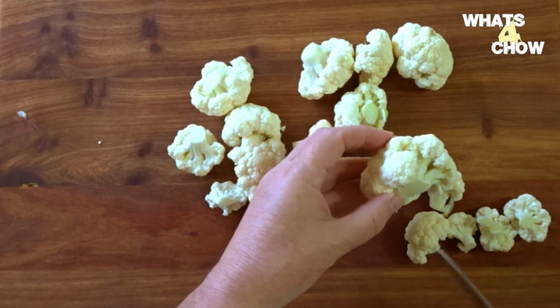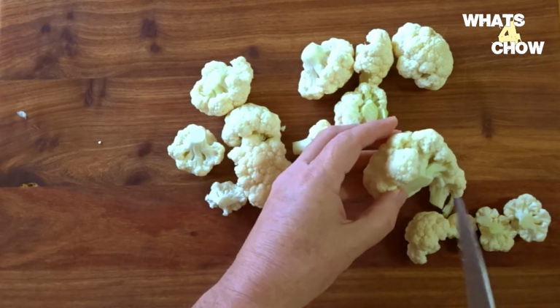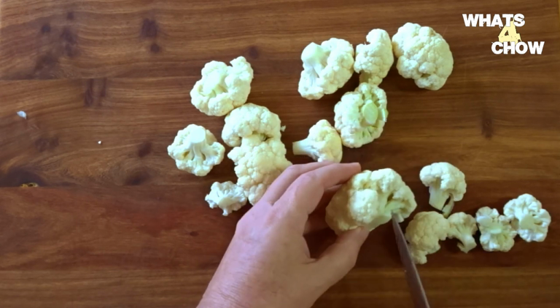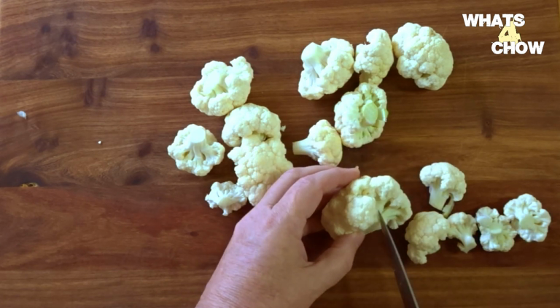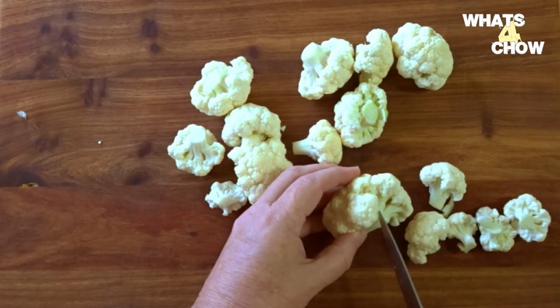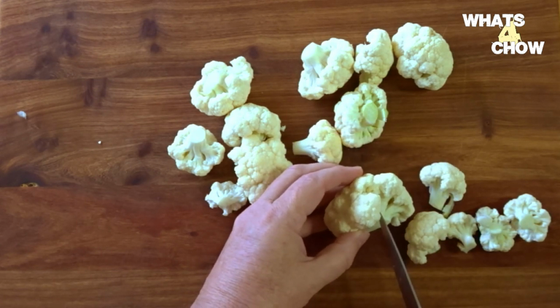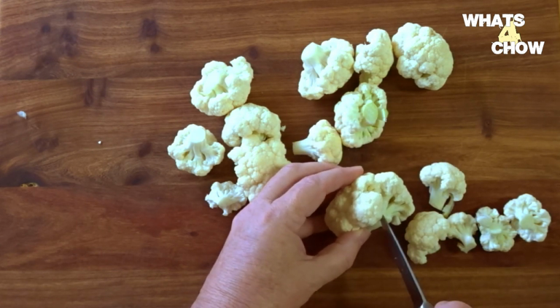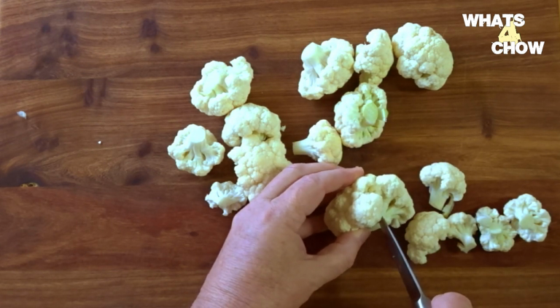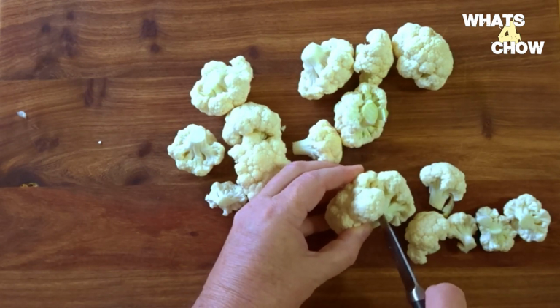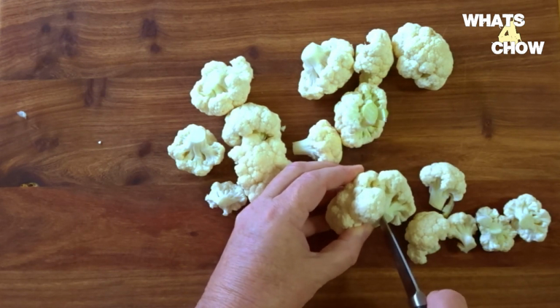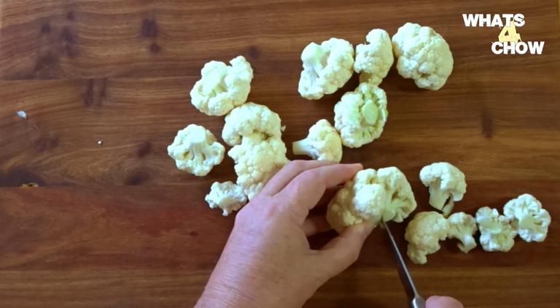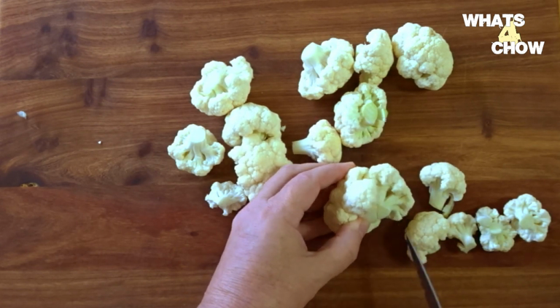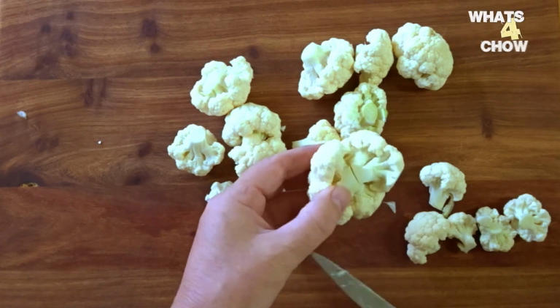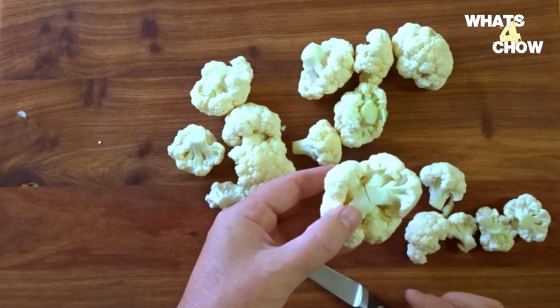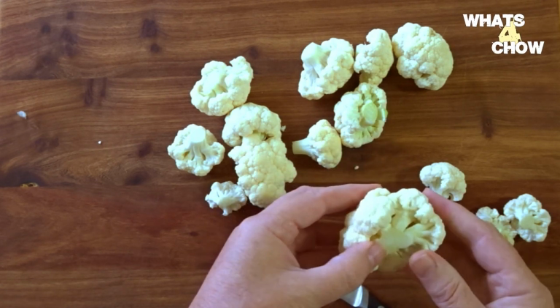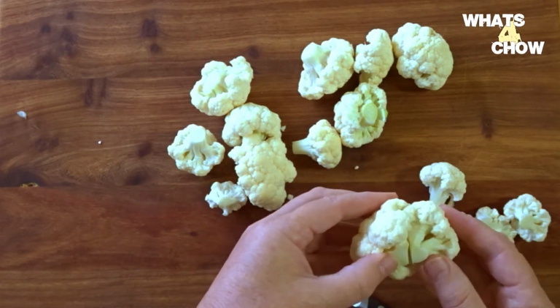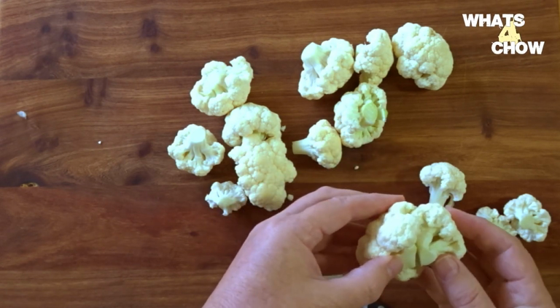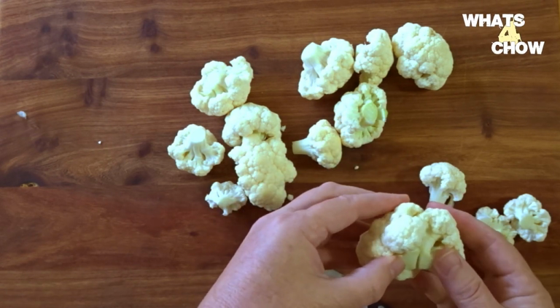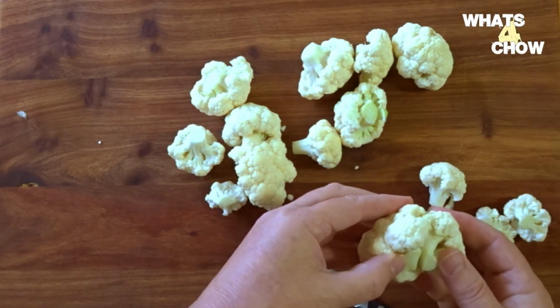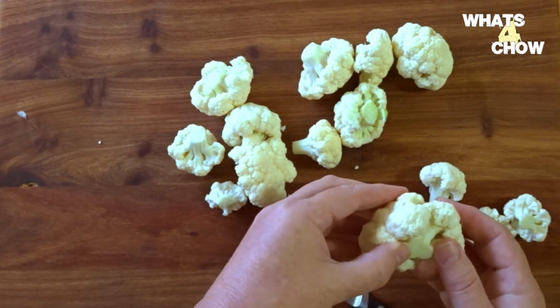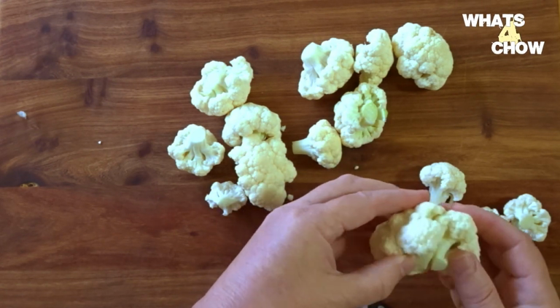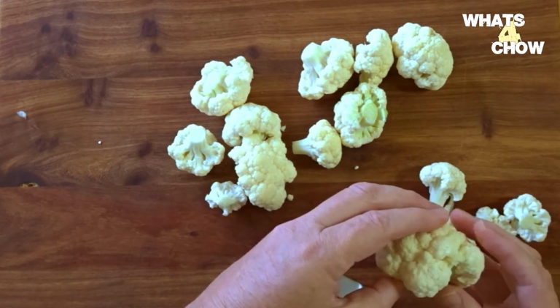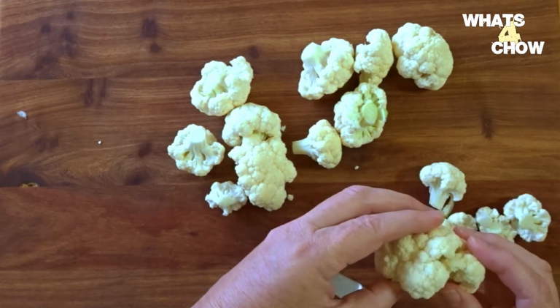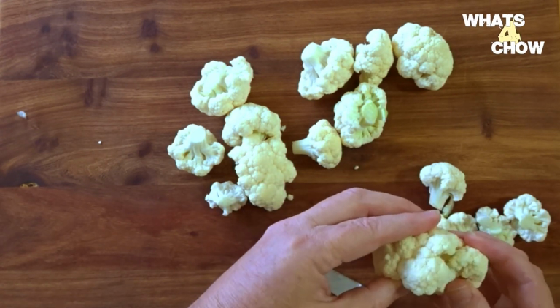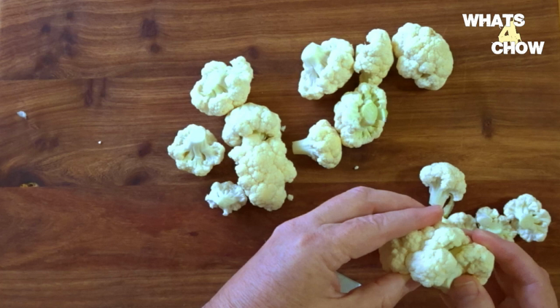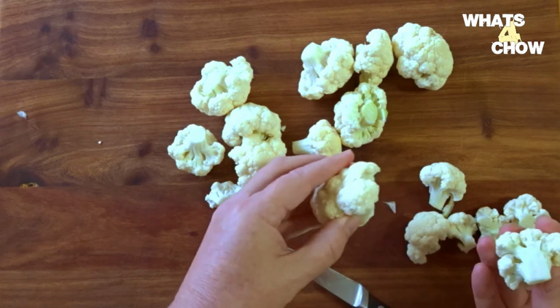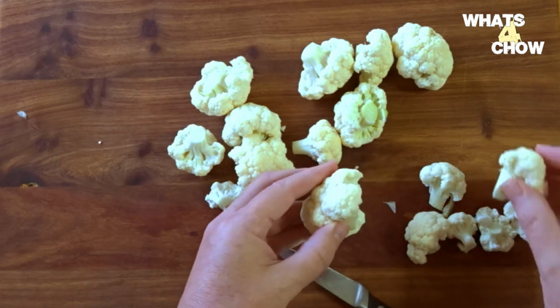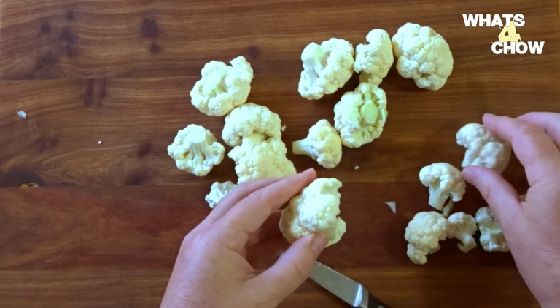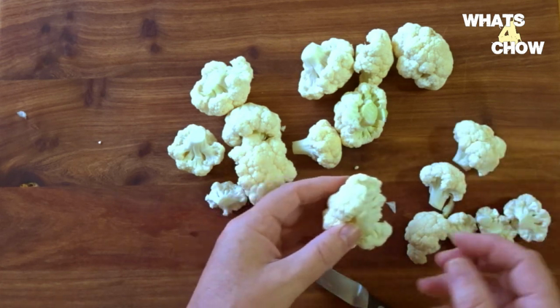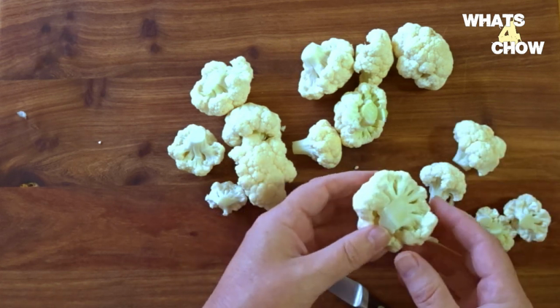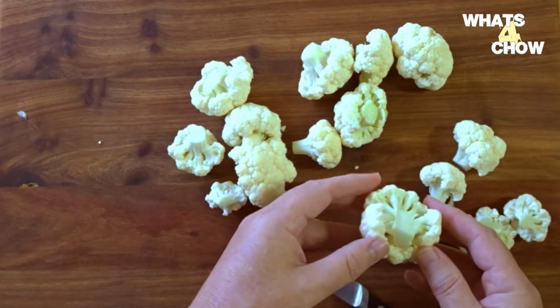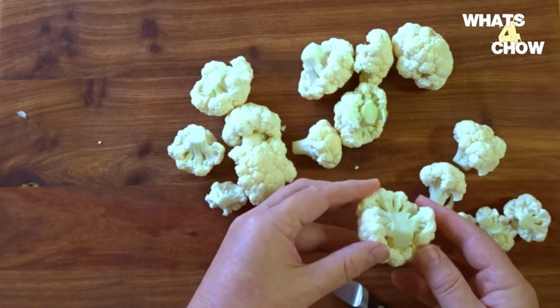Once all the florets are free of the core, you will notice that some of the florets are much larger than others. To trim these down, use your paring knife to cut longitudinally through the stems of the florets.